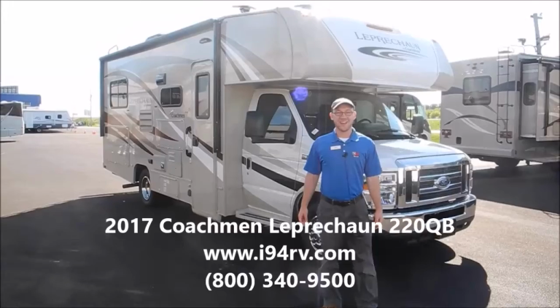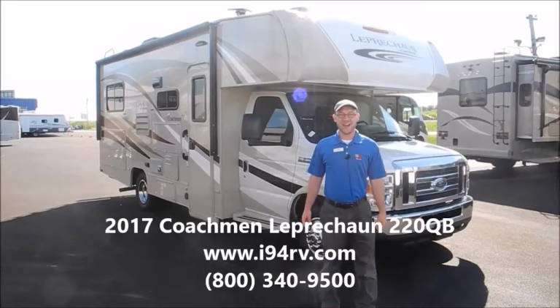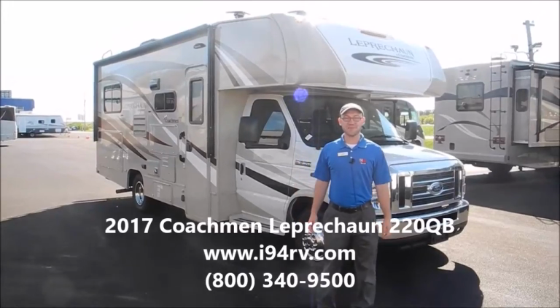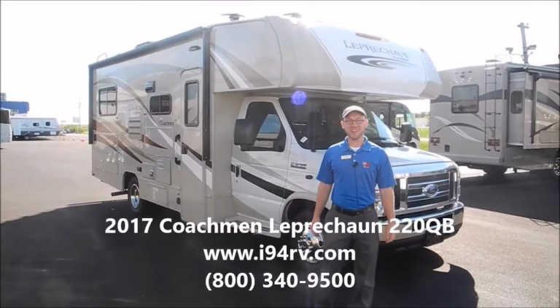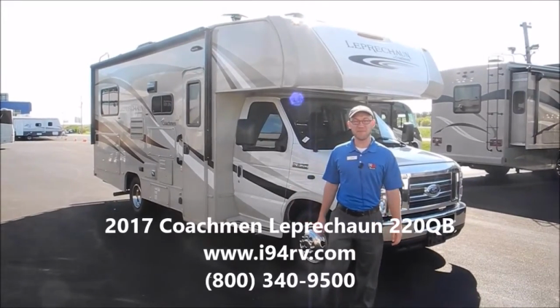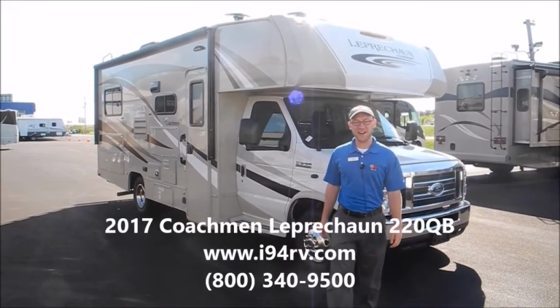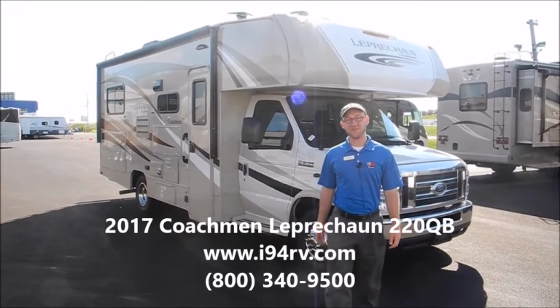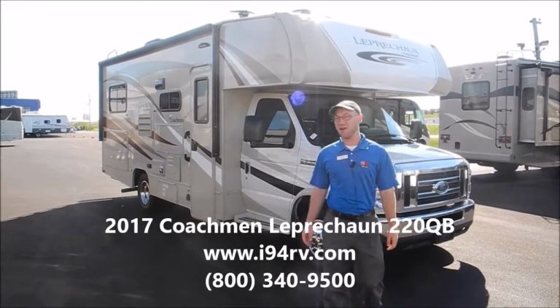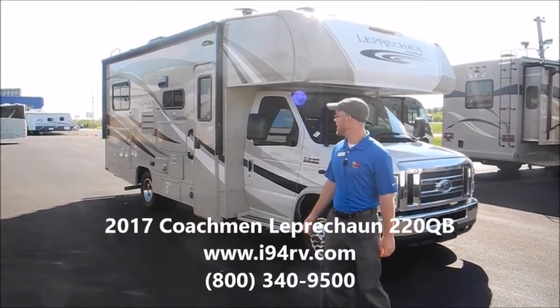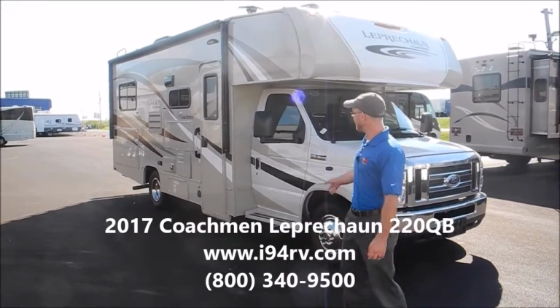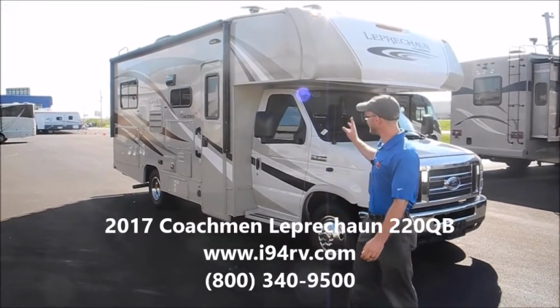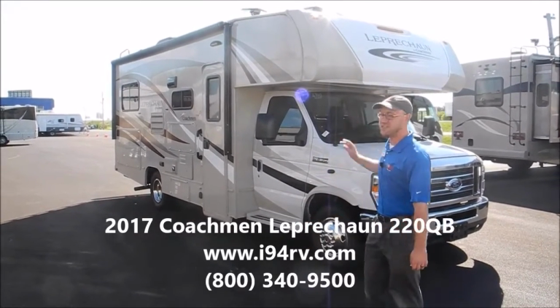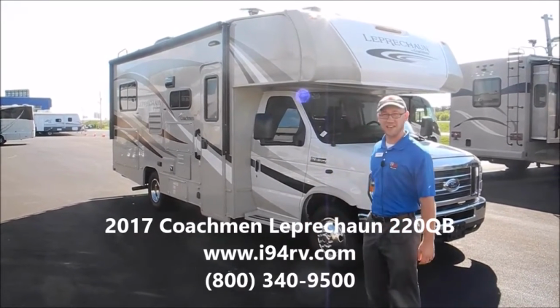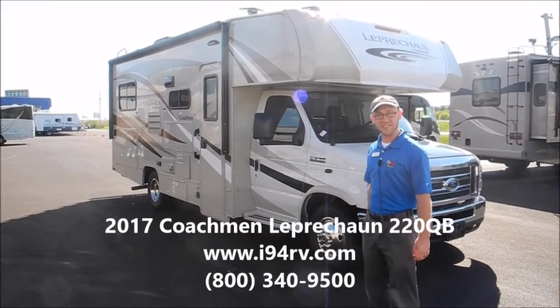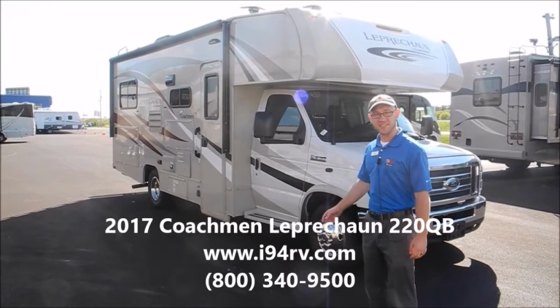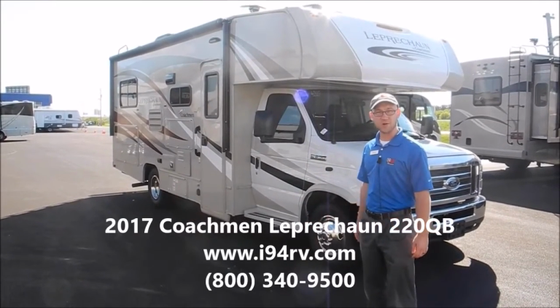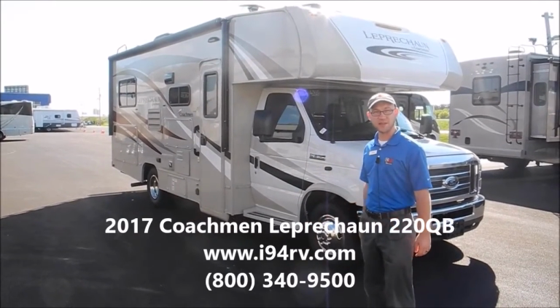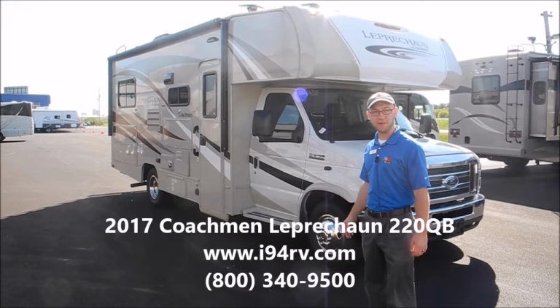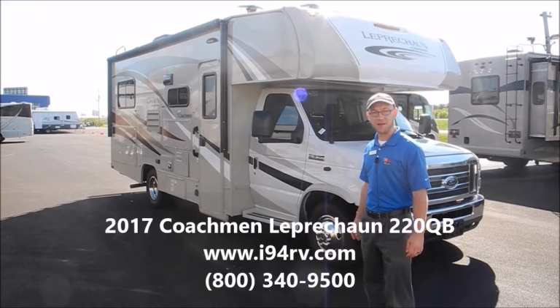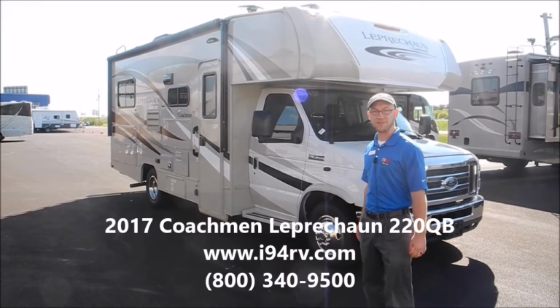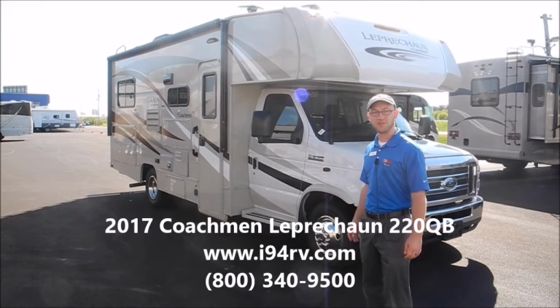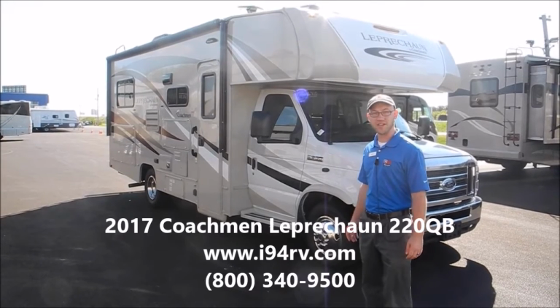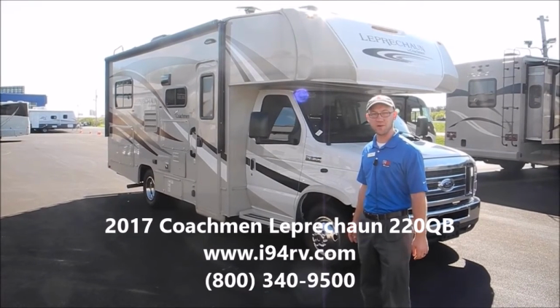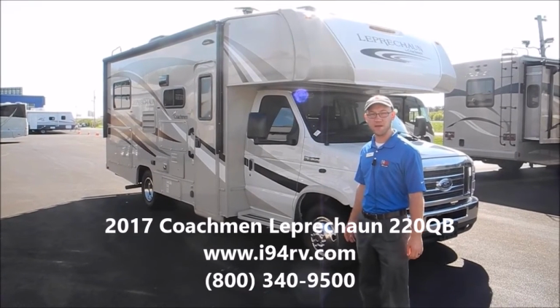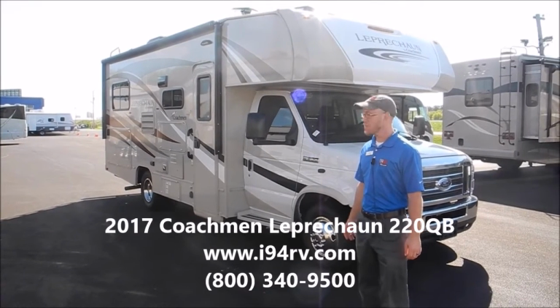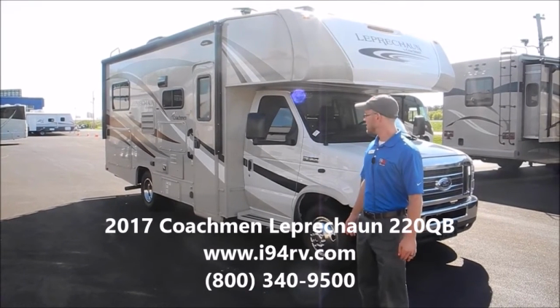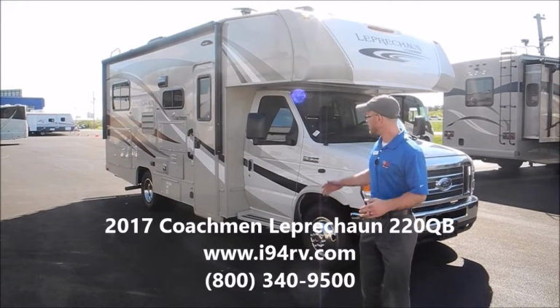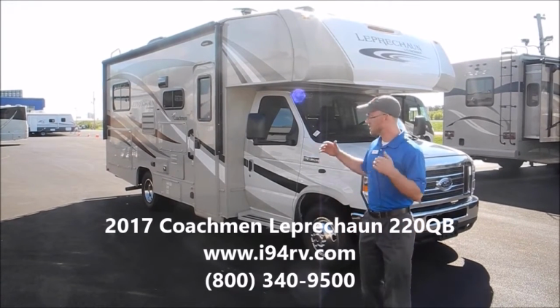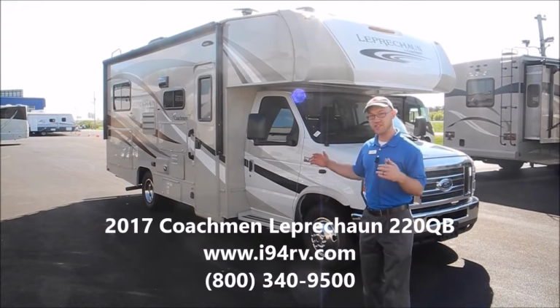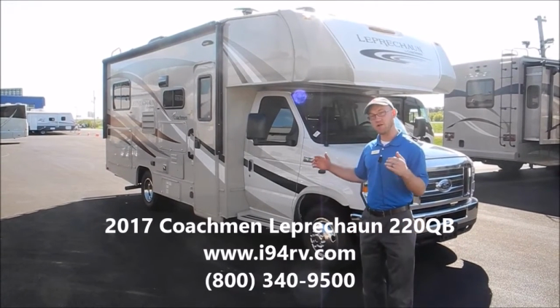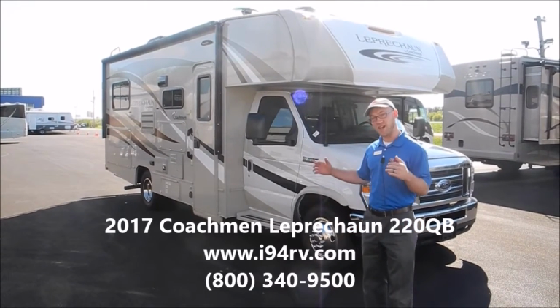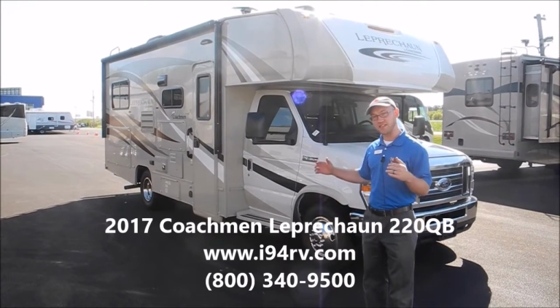Hi, I'm Chris with I-94 RV, and this is a 2017 Coachman Leprechaun Model 220QB. This is a nice short Class C.